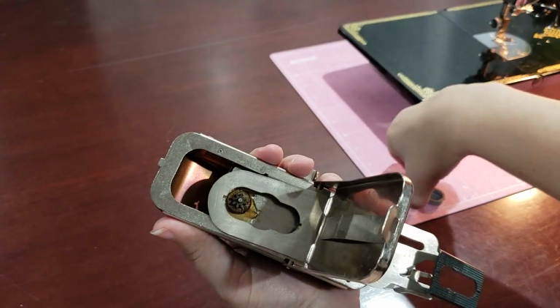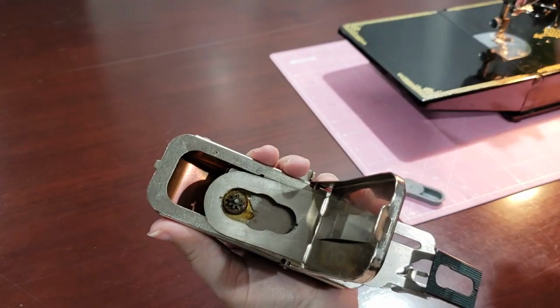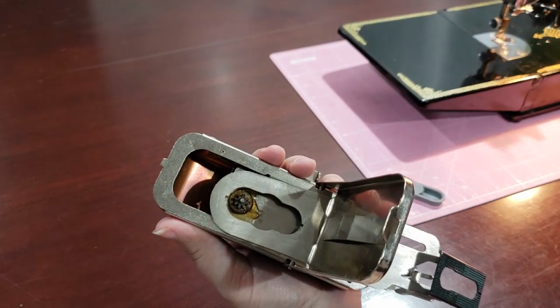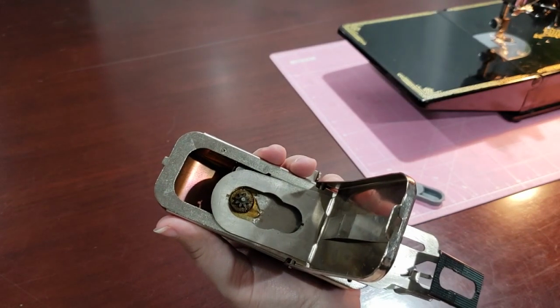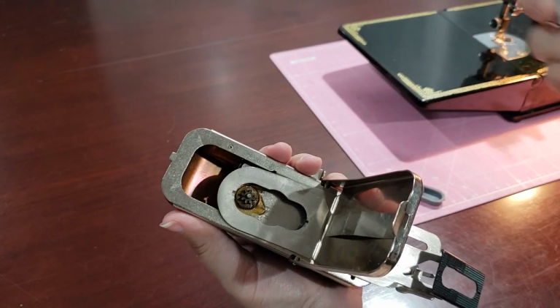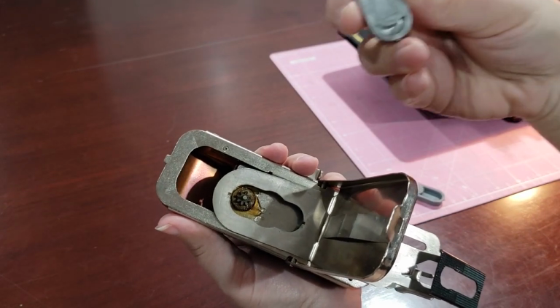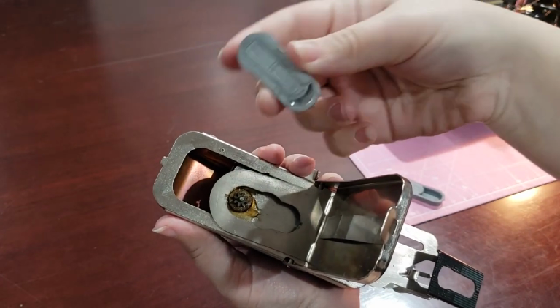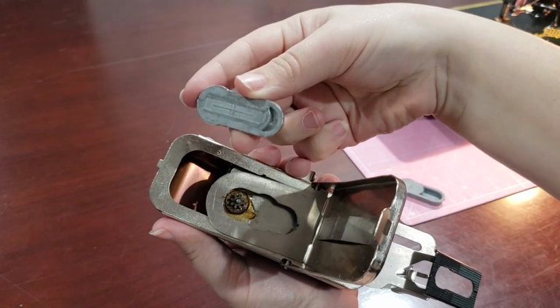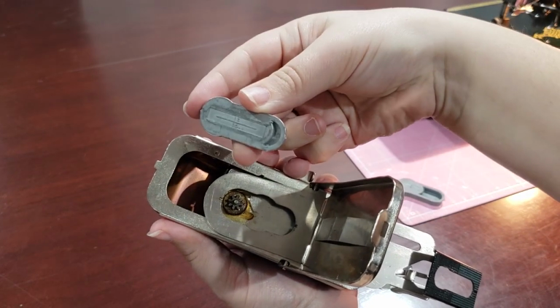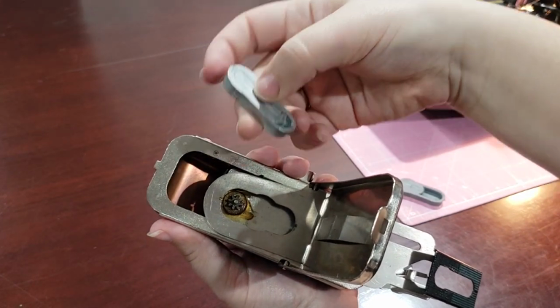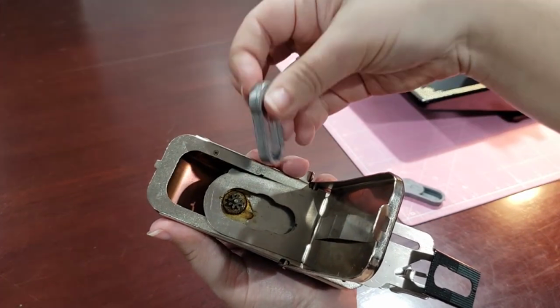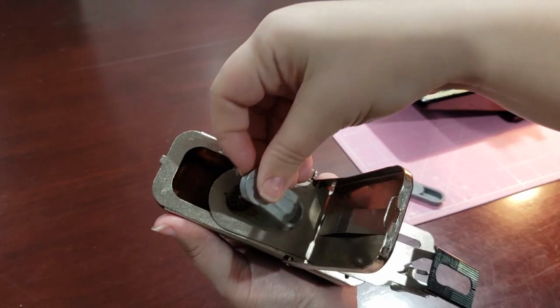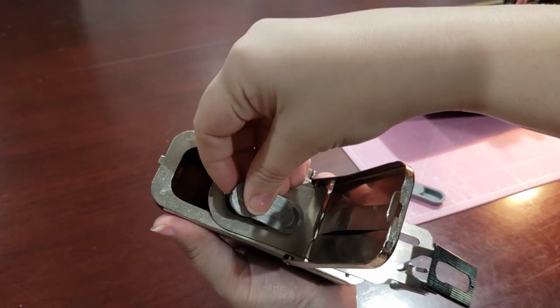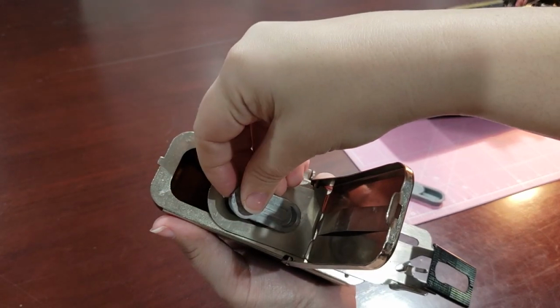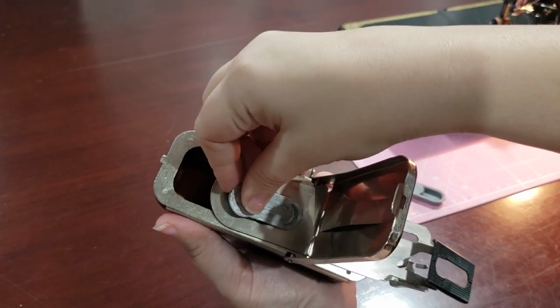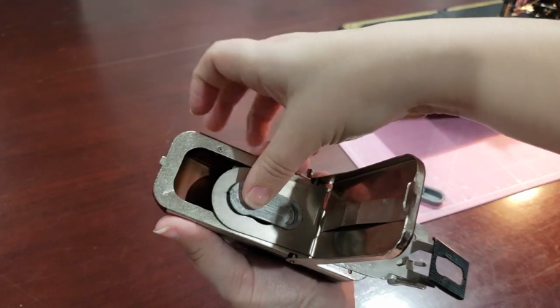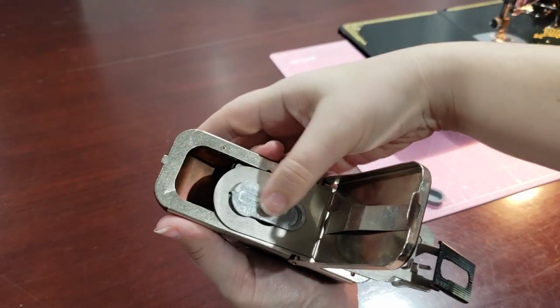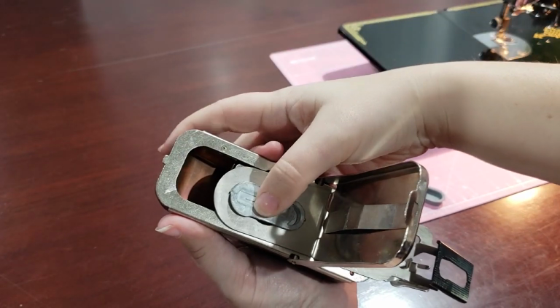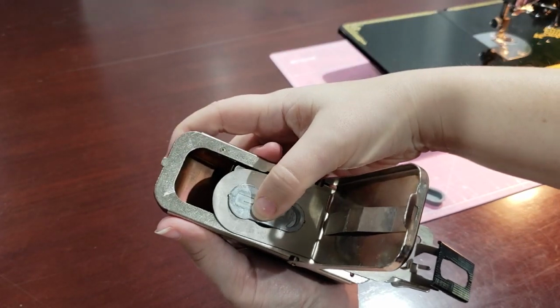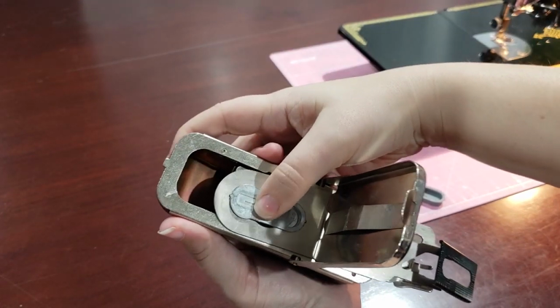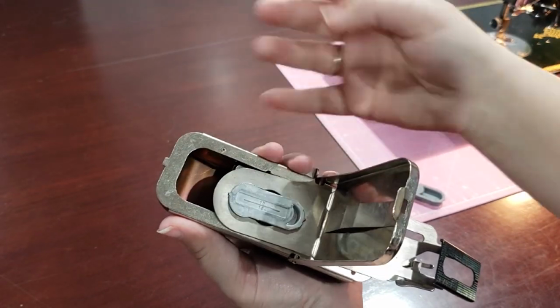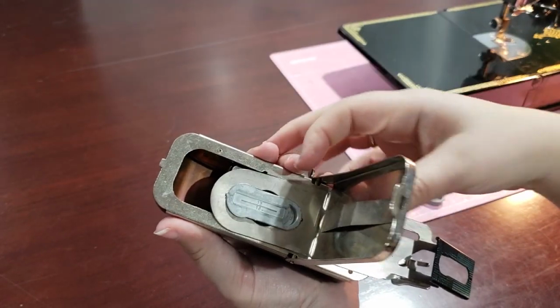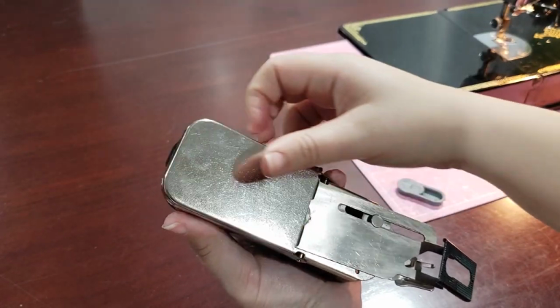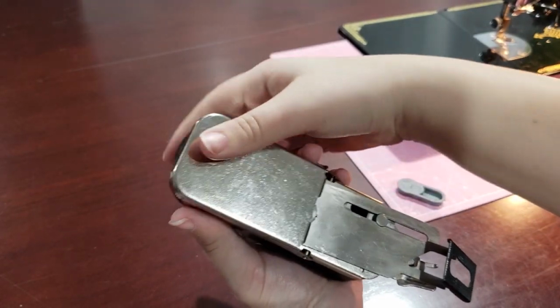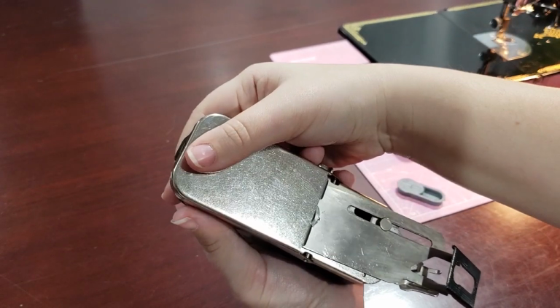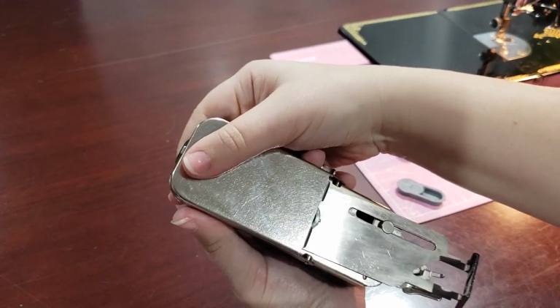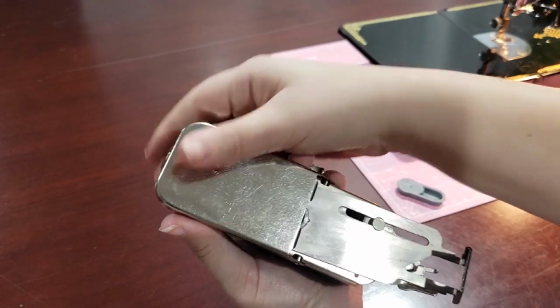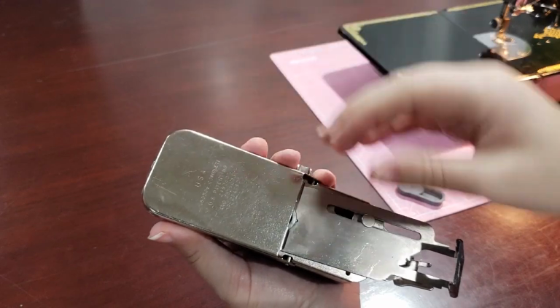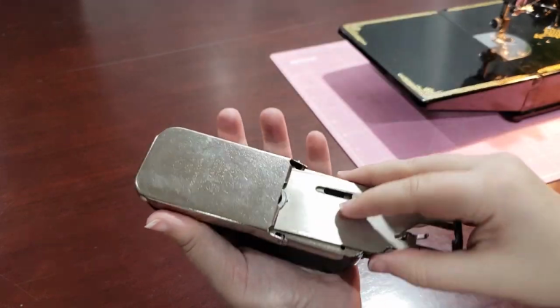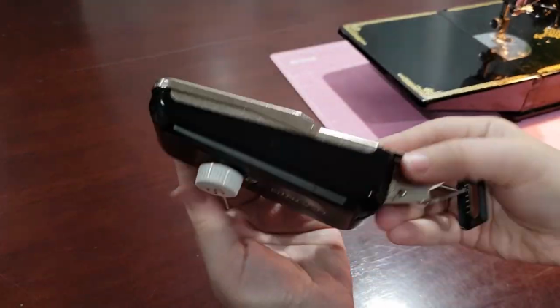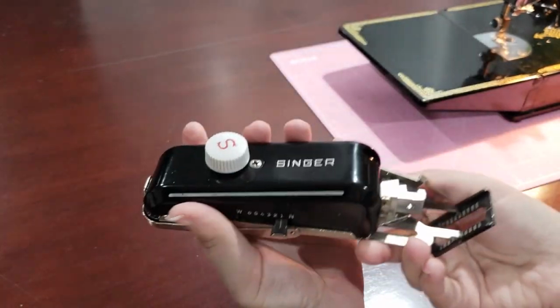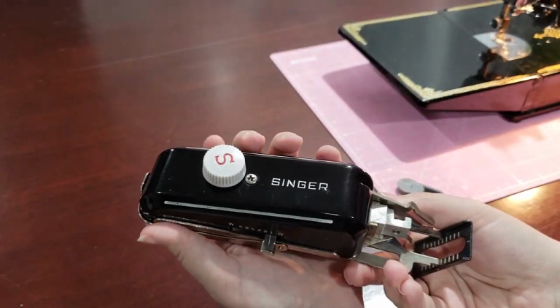Replace the template with the new one of your choice. If it won't drop in, you may need to turn the adjustment knob to slightly move the gears. Snap the back plate closed and the attachment is ready to use.